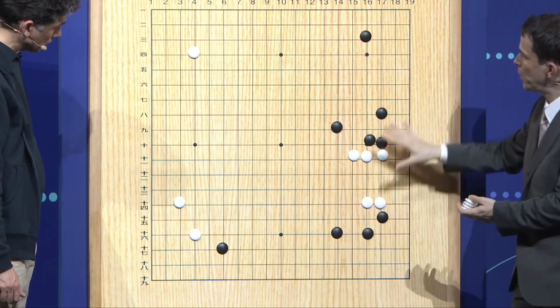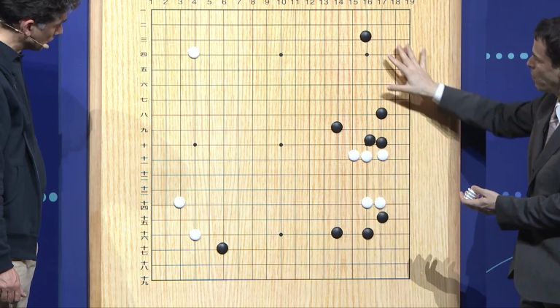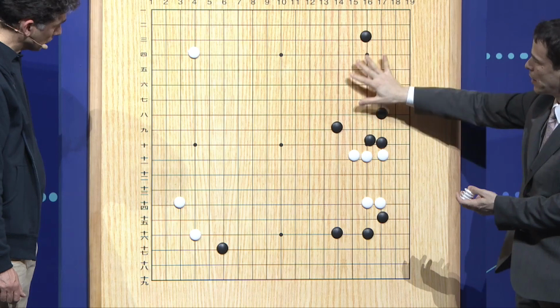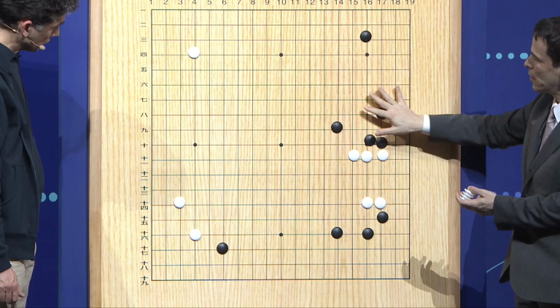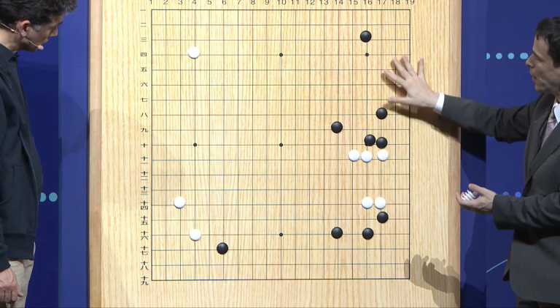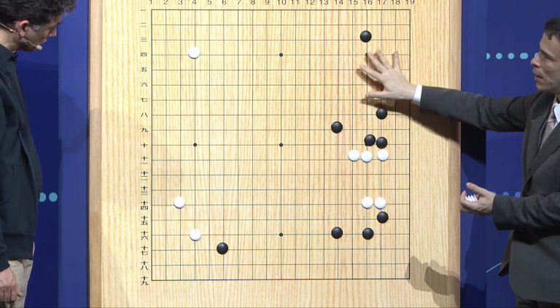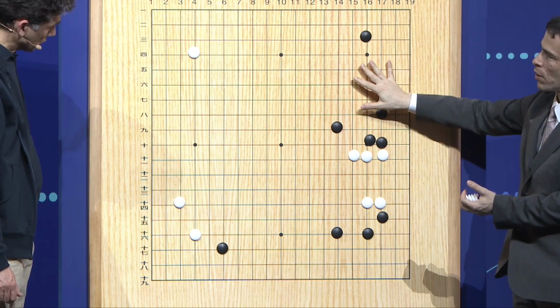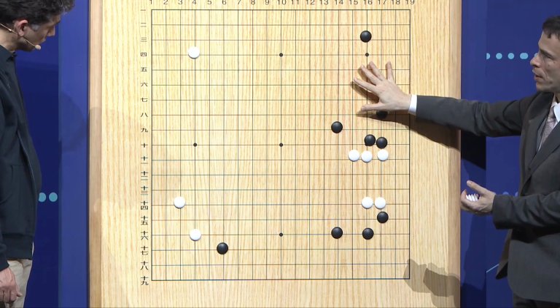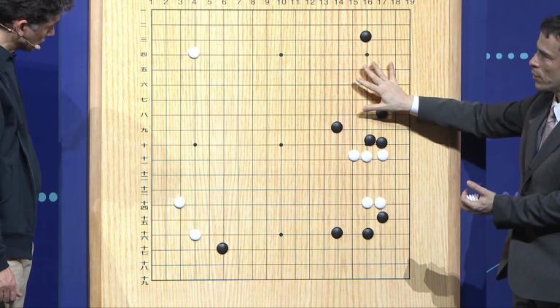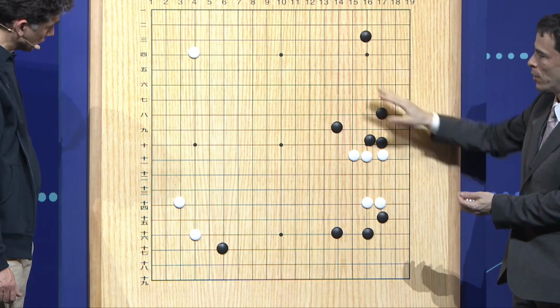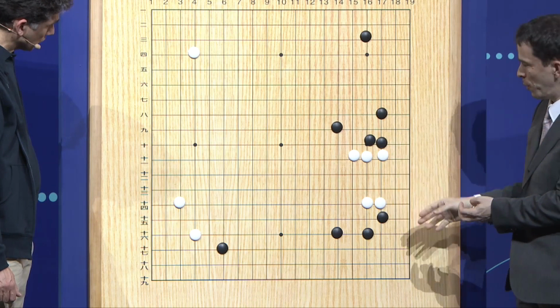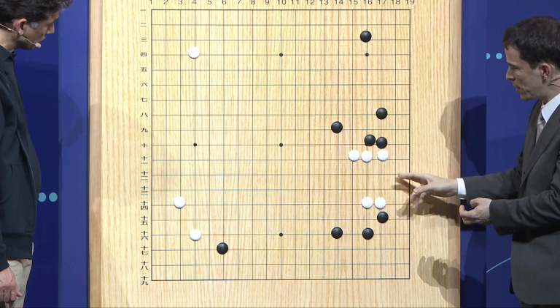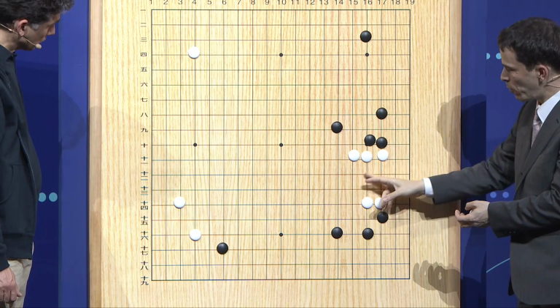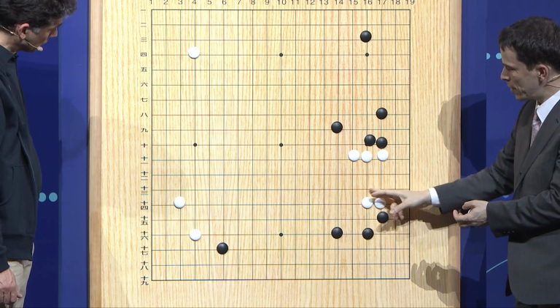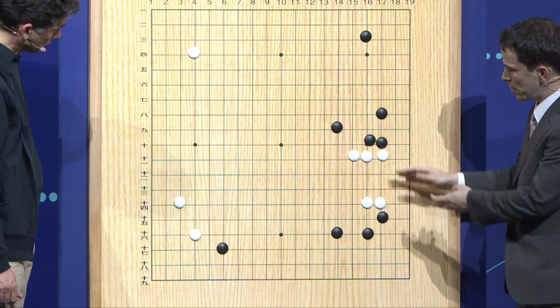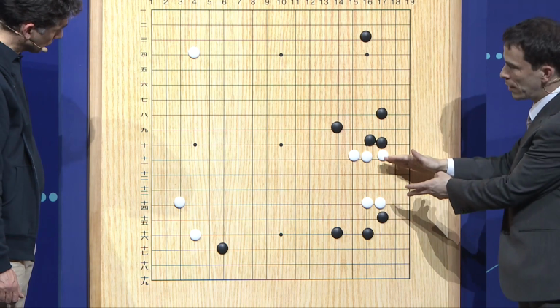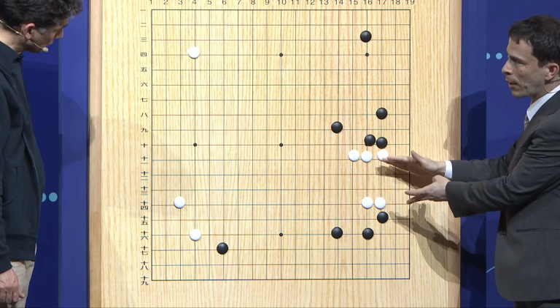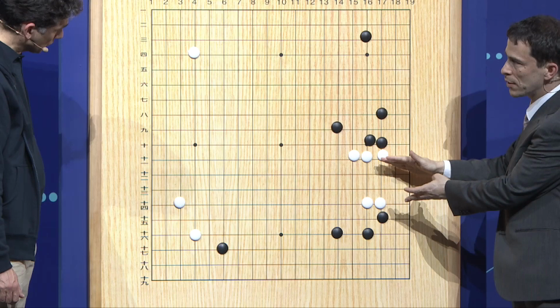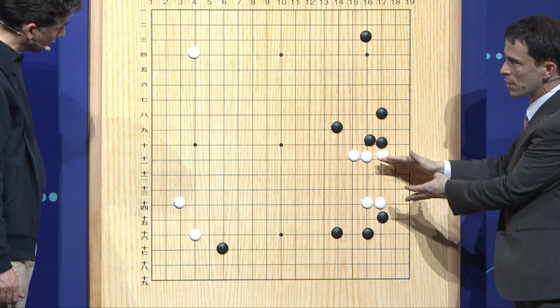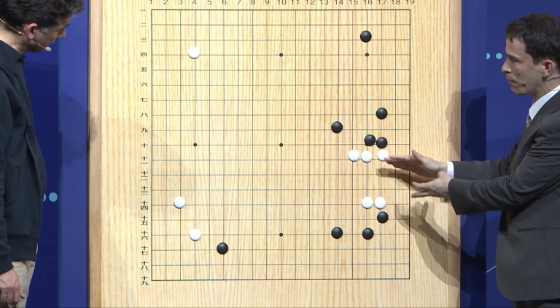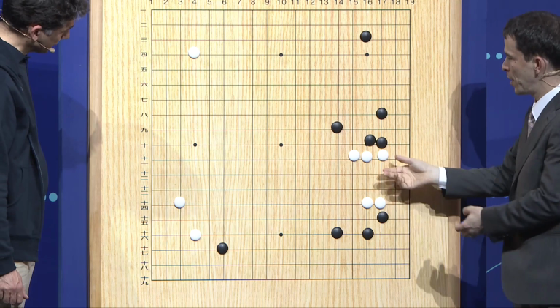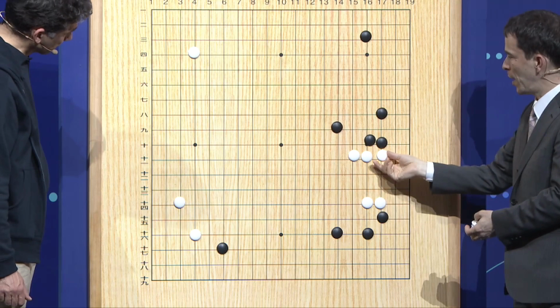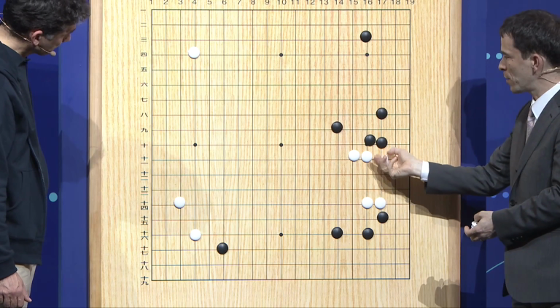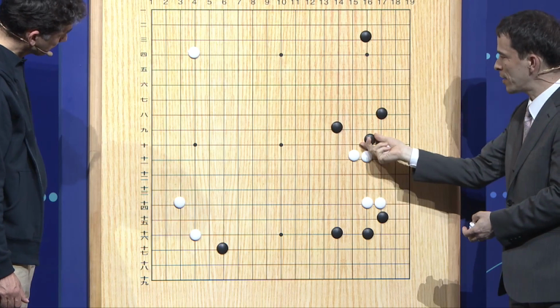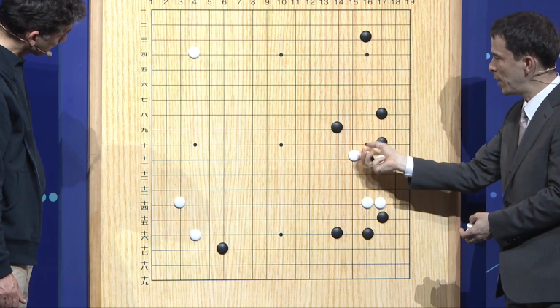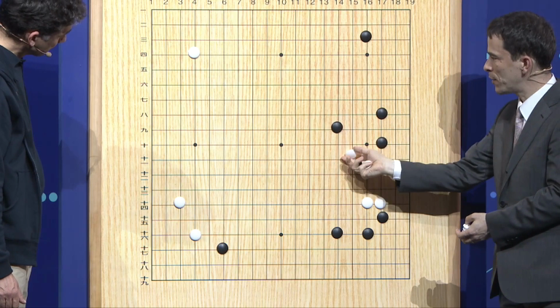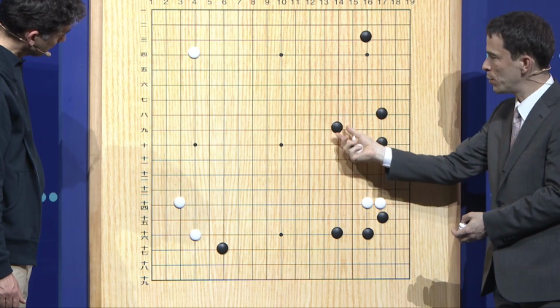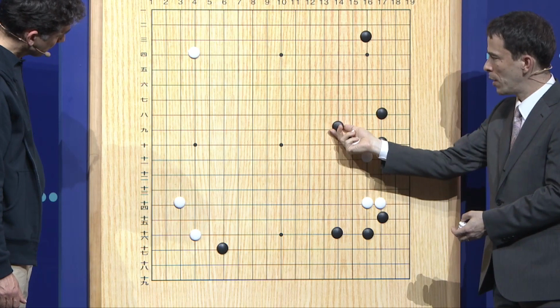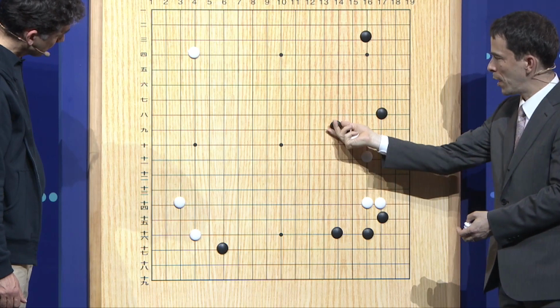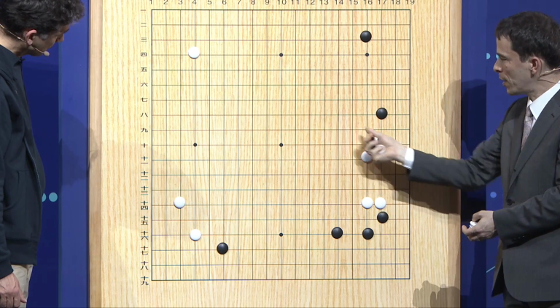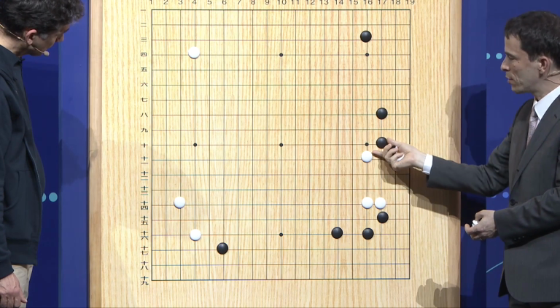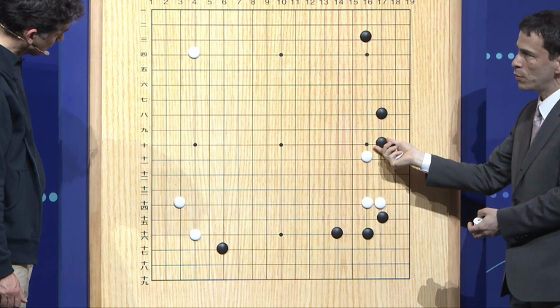Meanwhile, black is making a nice structure here also. And we can see that white is slightly cramped in this position. And so that is the meaning of this move. I think it's a new move — an innovative move by AlphaGo here.